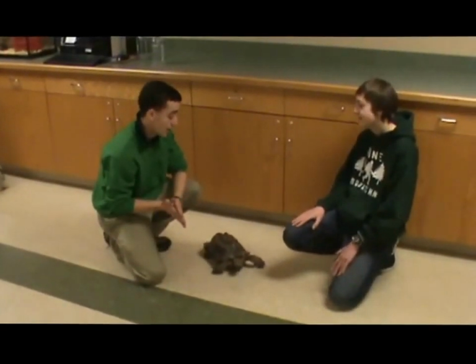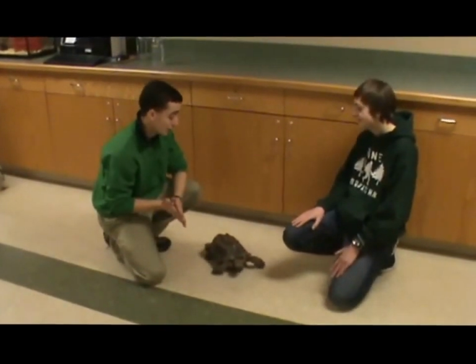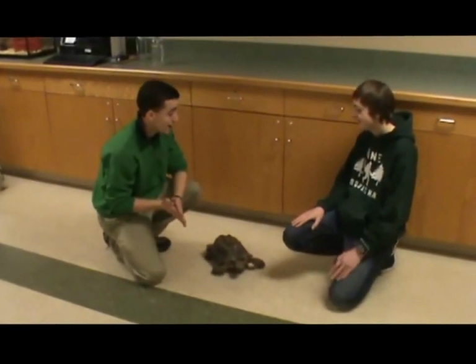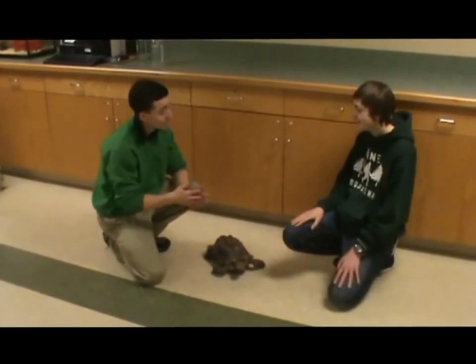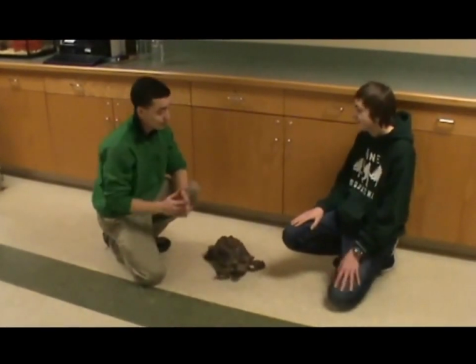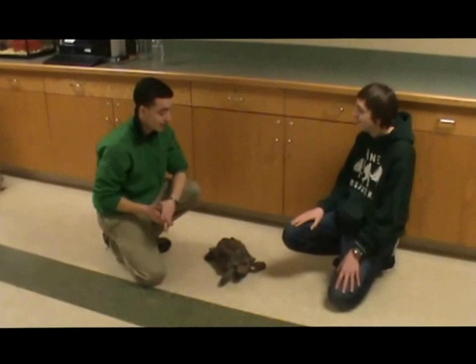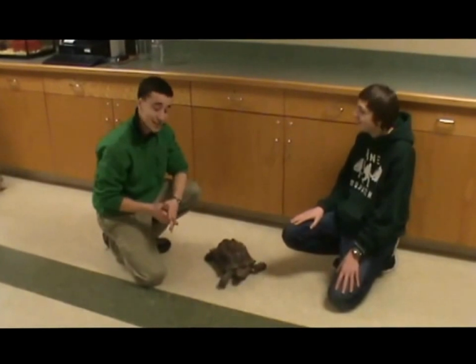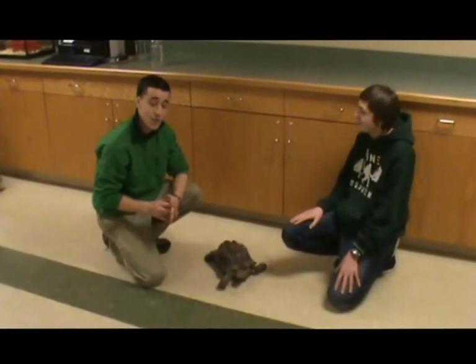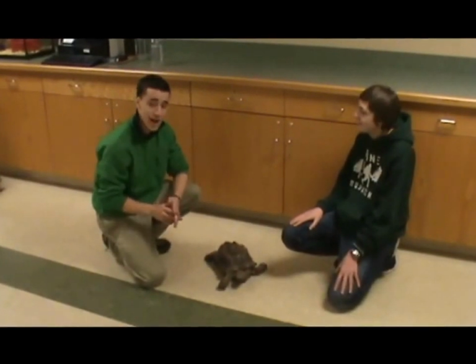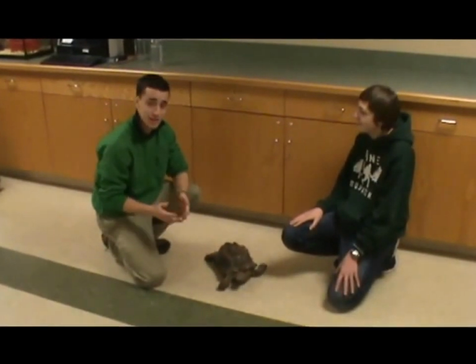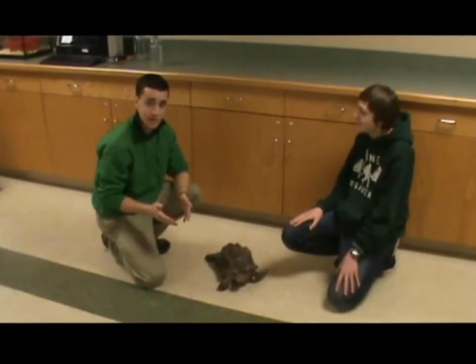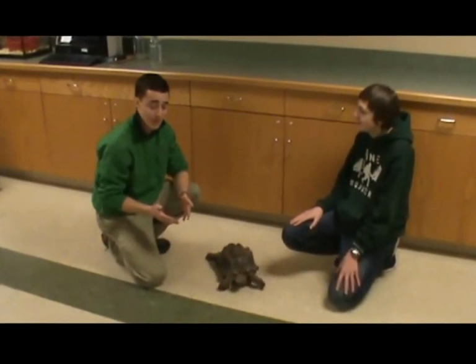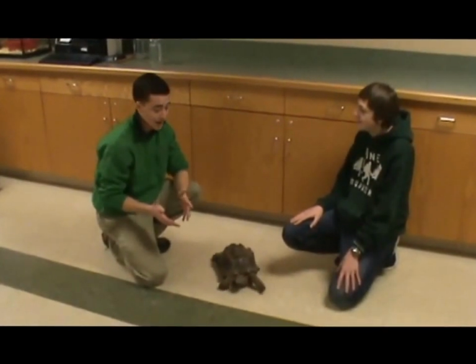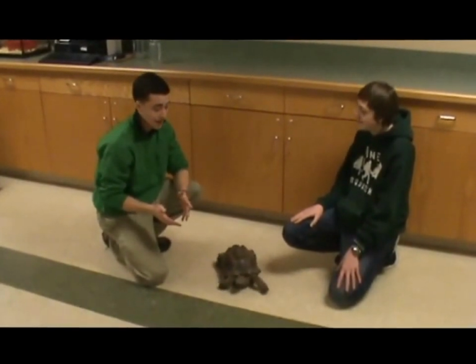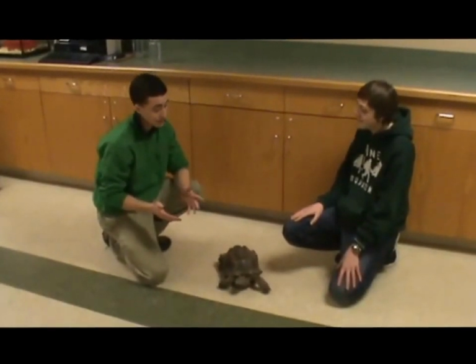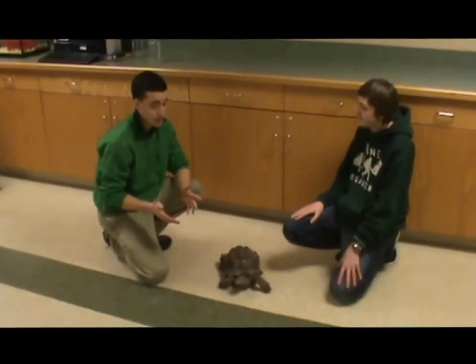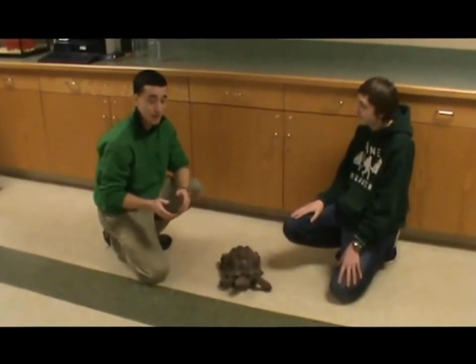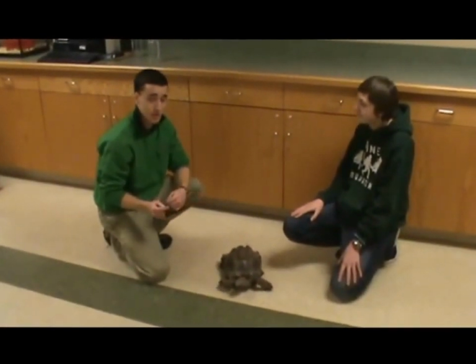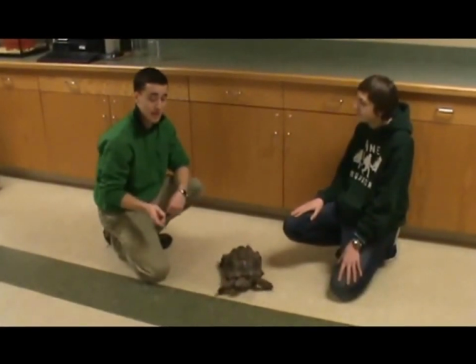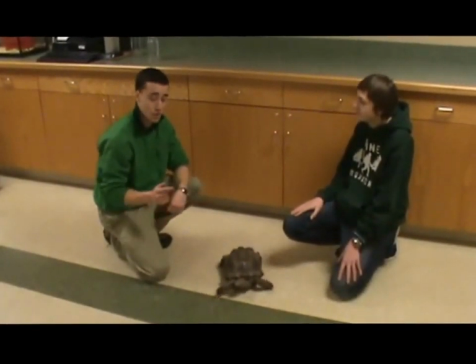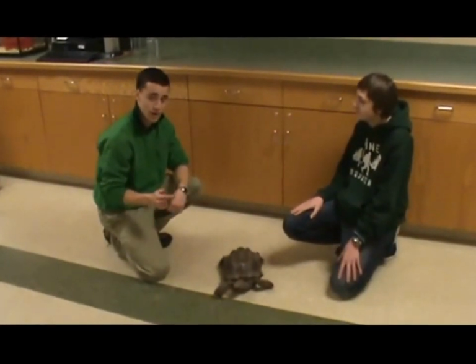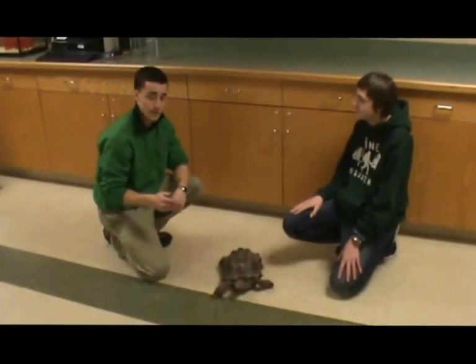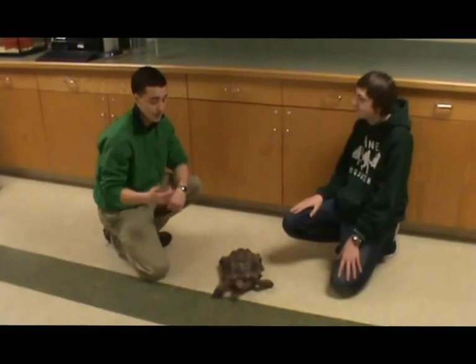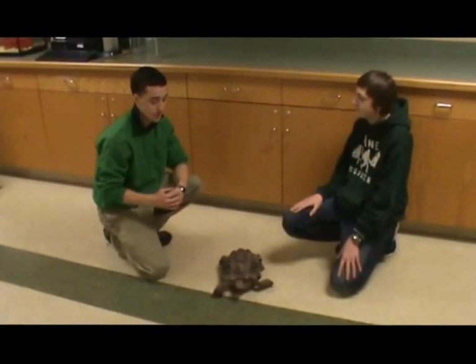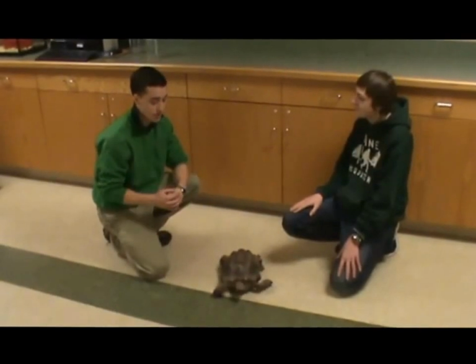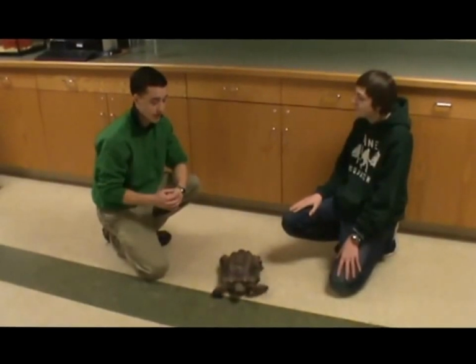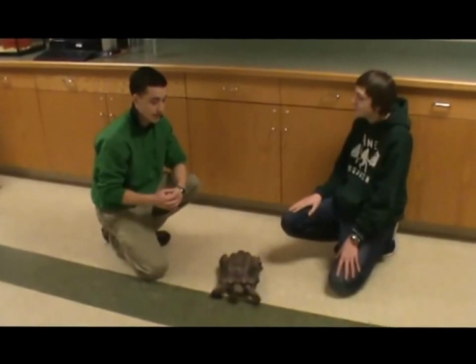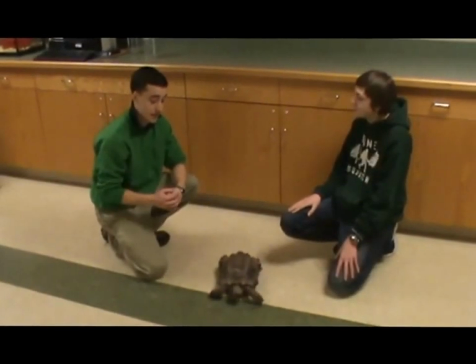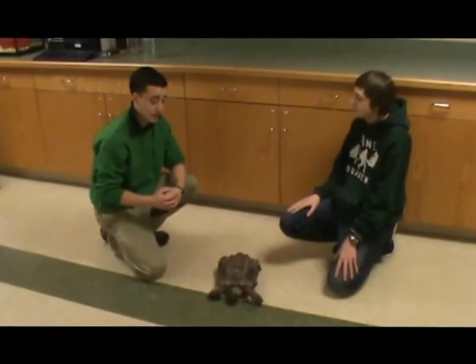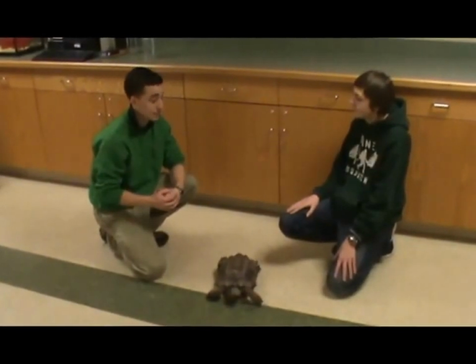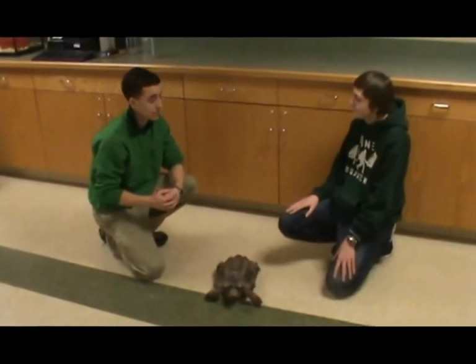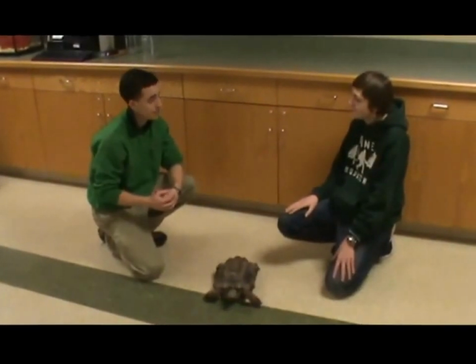That's right. And the funny thing is, if you have a desert tortoise as a pet, there's a good chance you're going to have to put them in your will and pass them on to your children, because these guys do live a very long time.